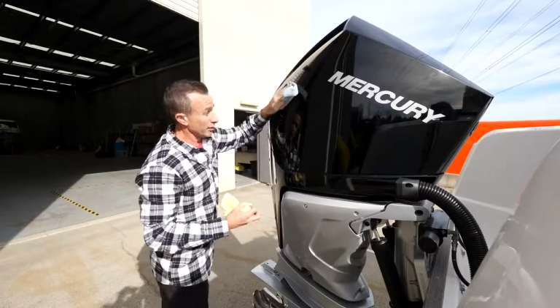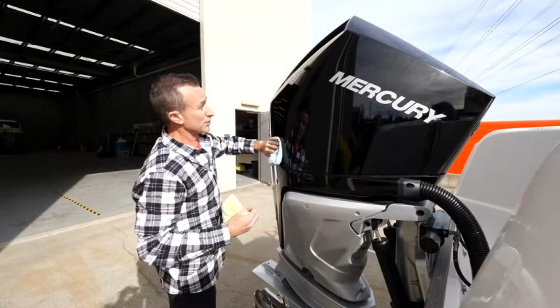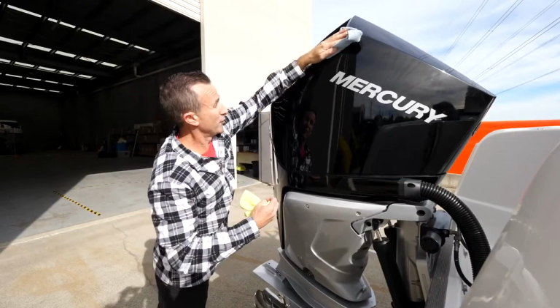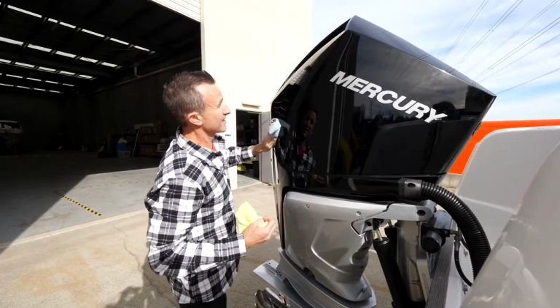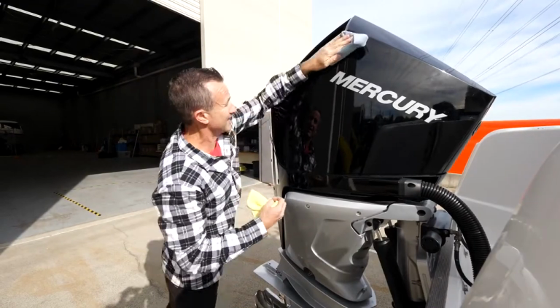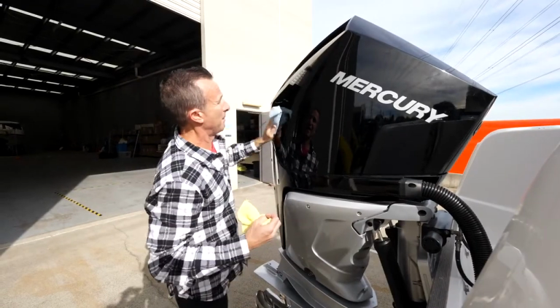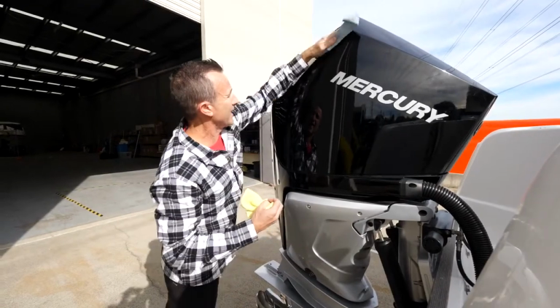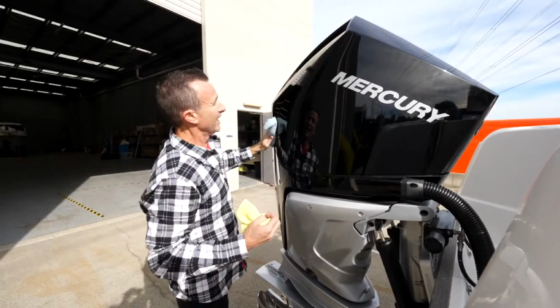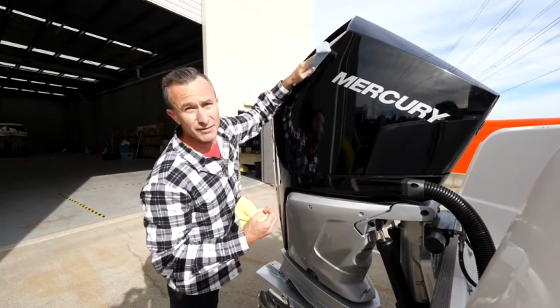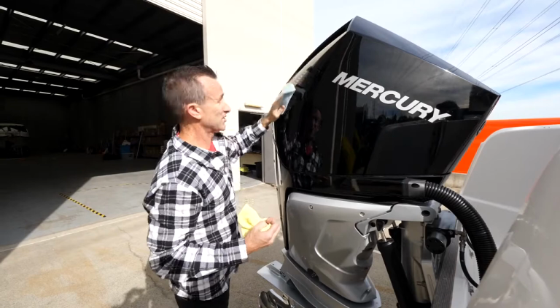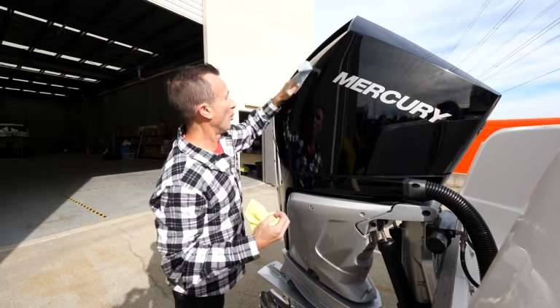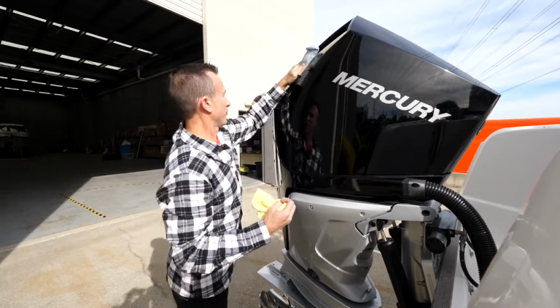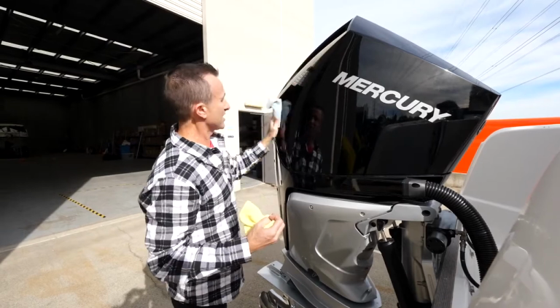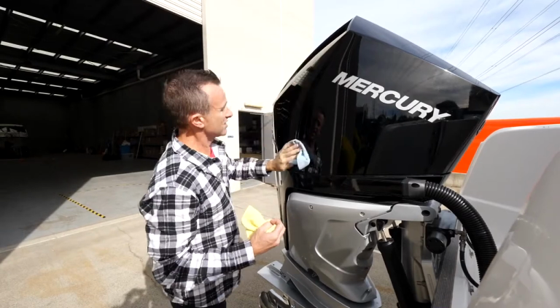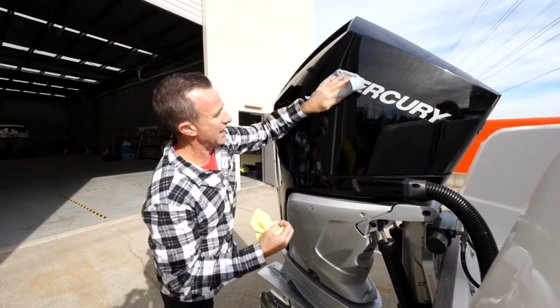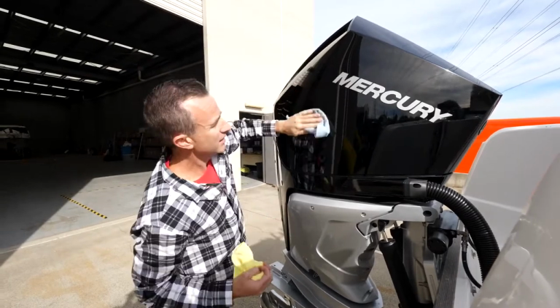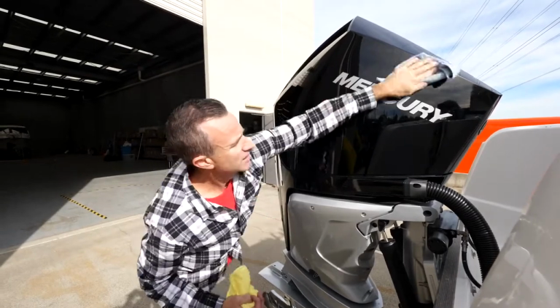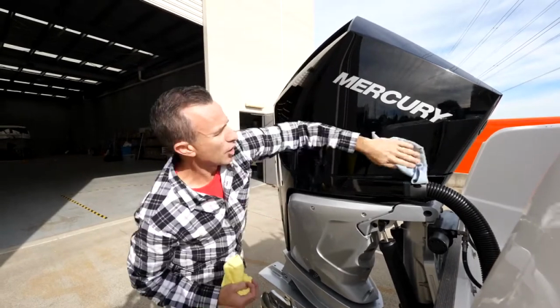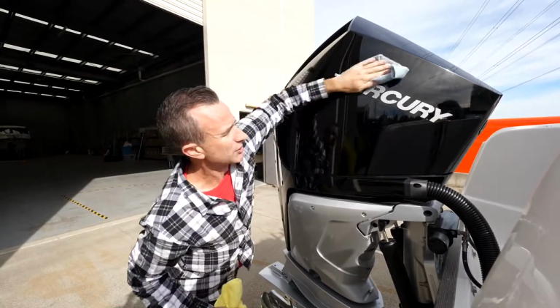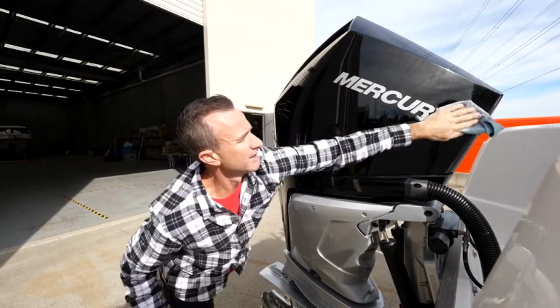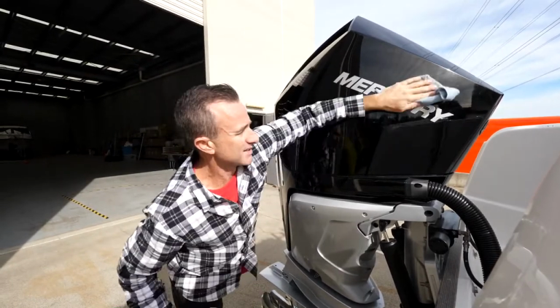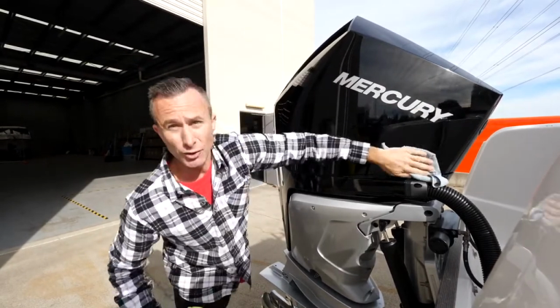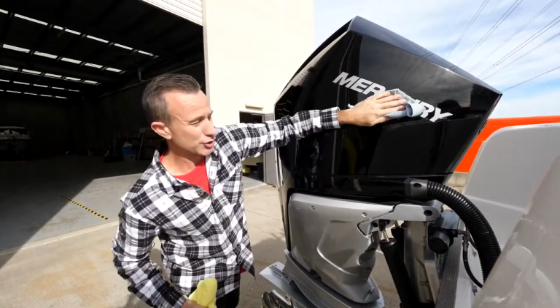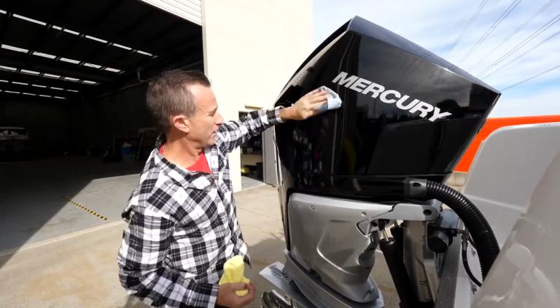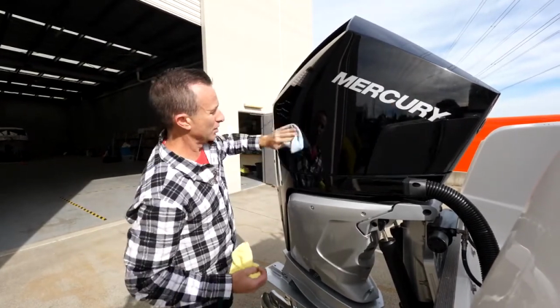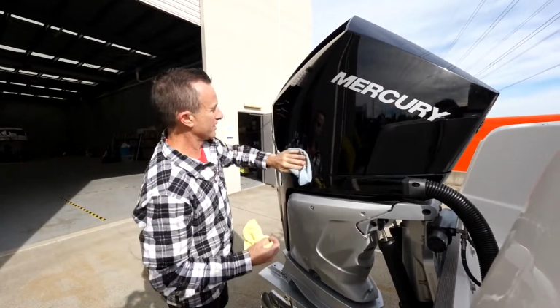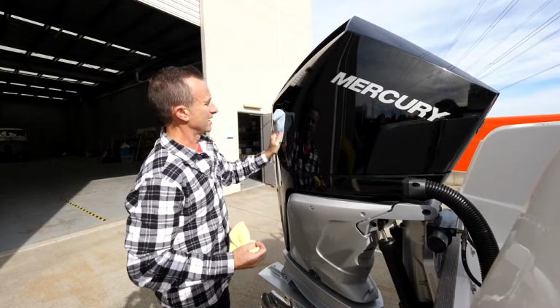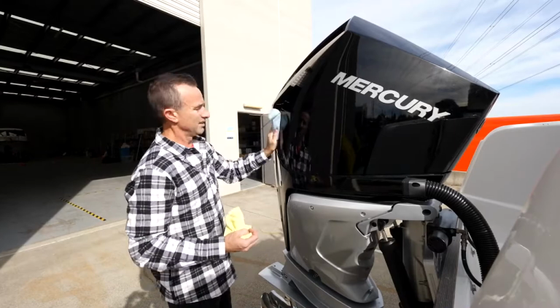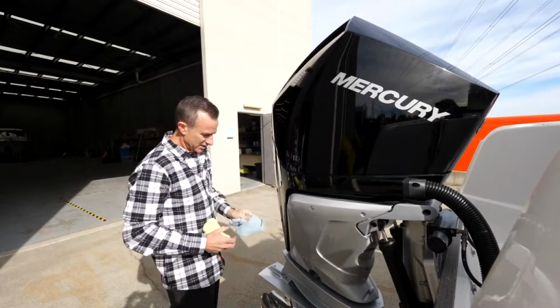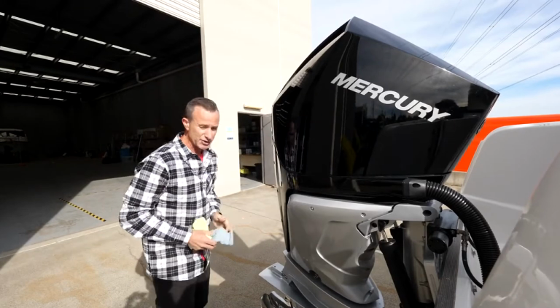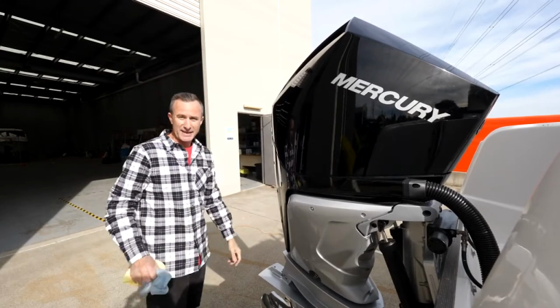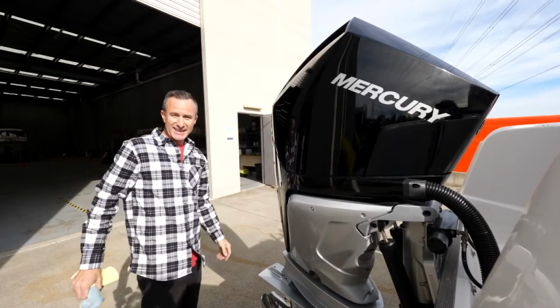It will stop future dust, bait, and even the salt water from sticking to your cowling so much, and when it does stick it'll wash off a lot easier. Such a good piece of gear.